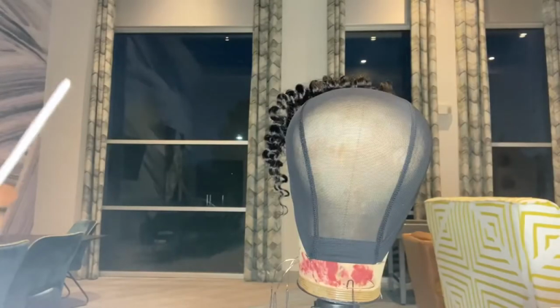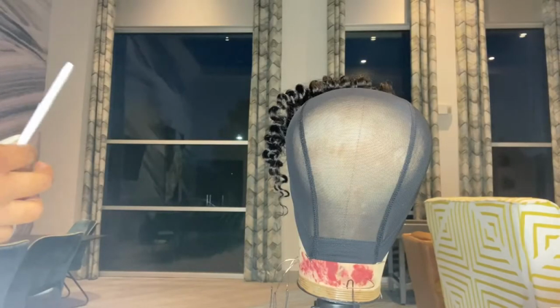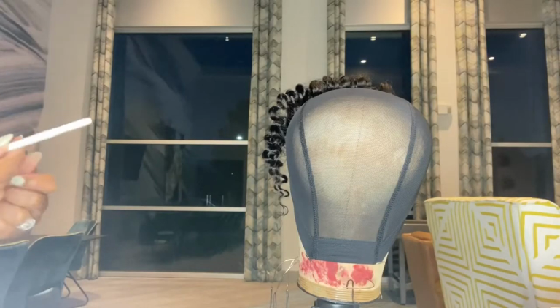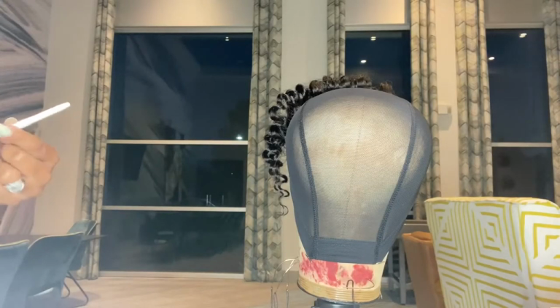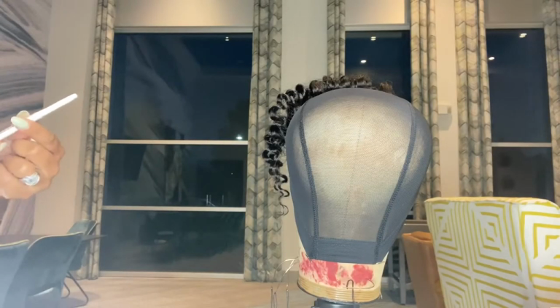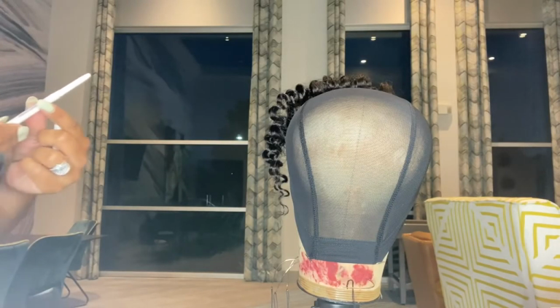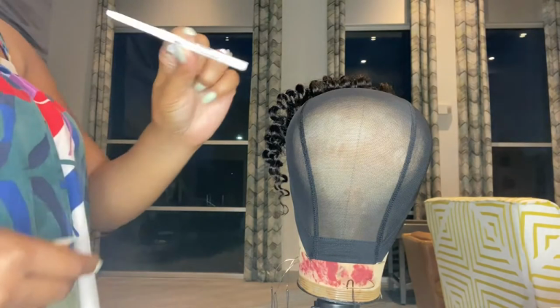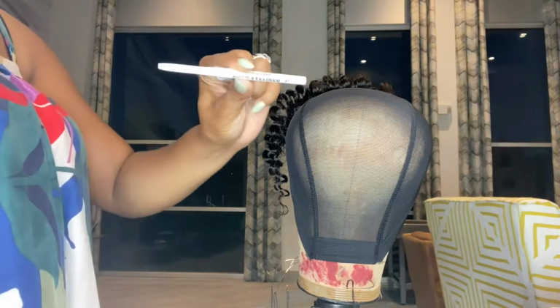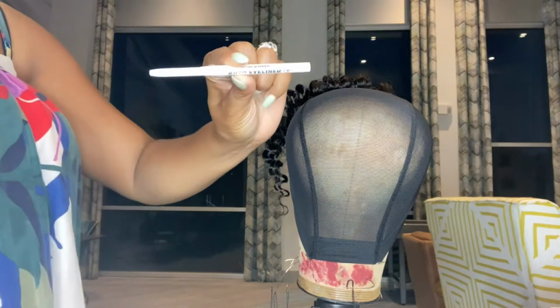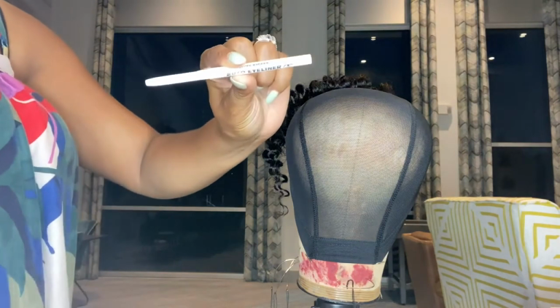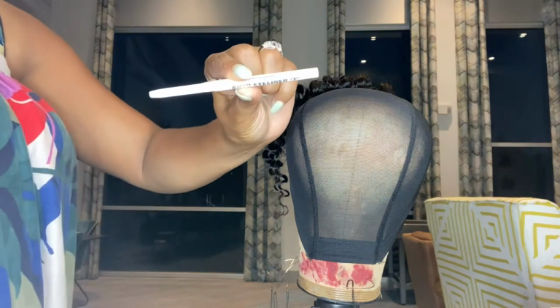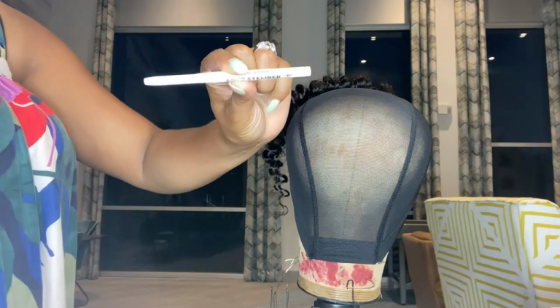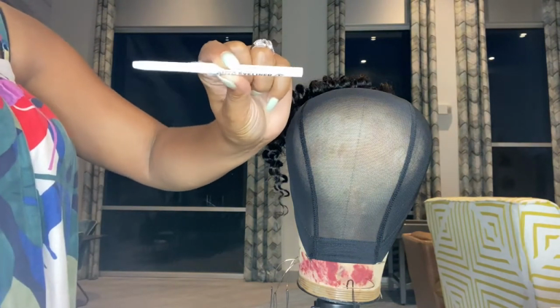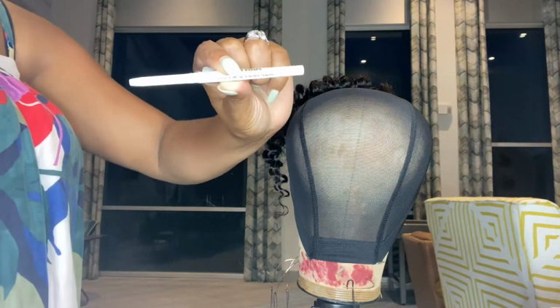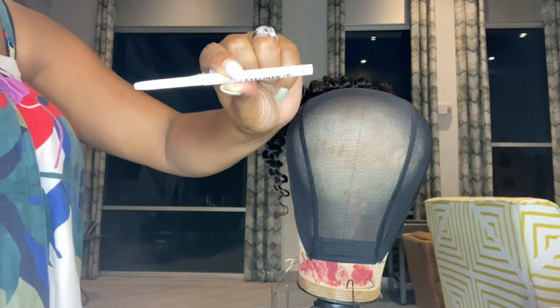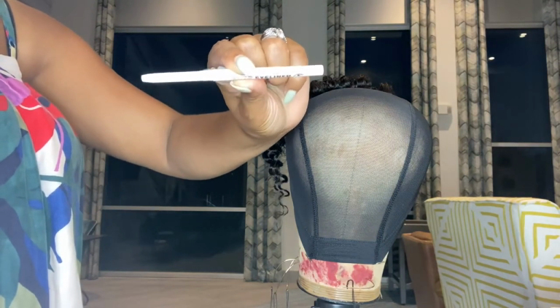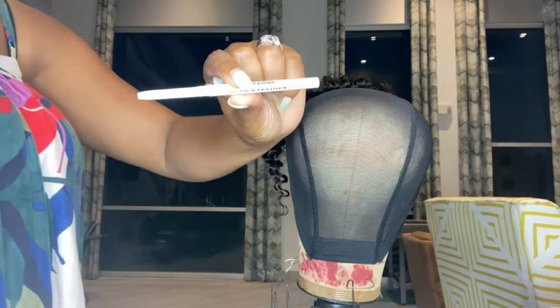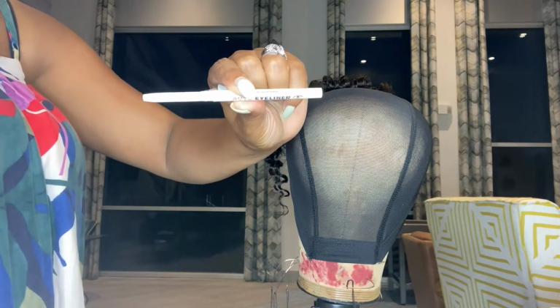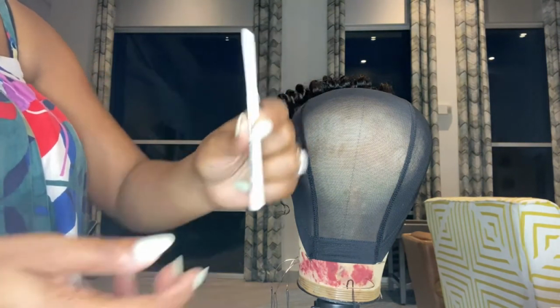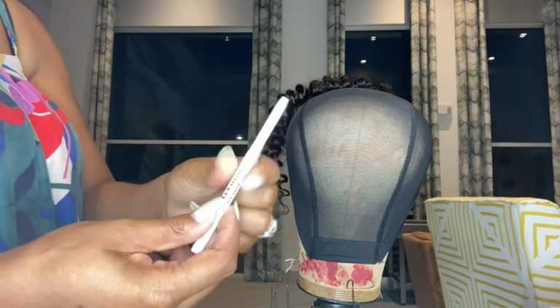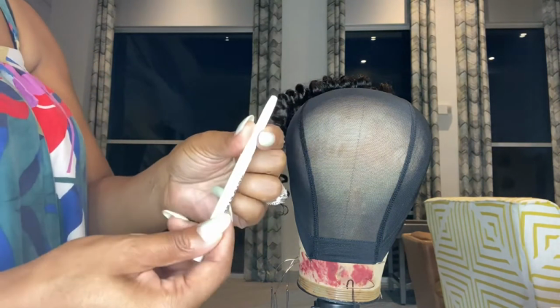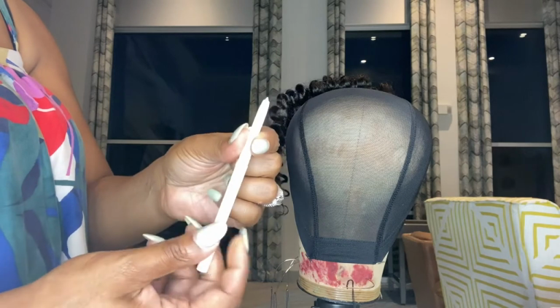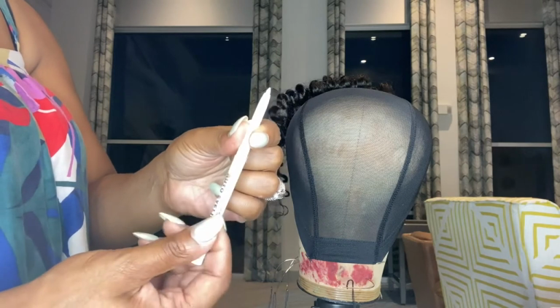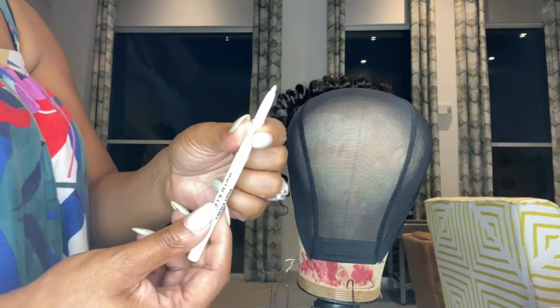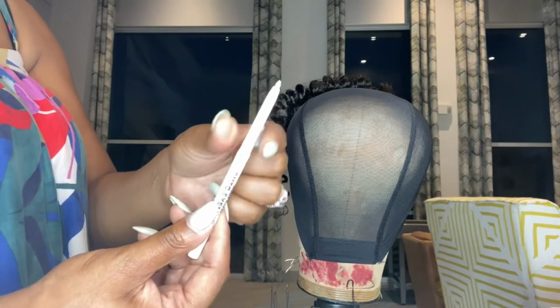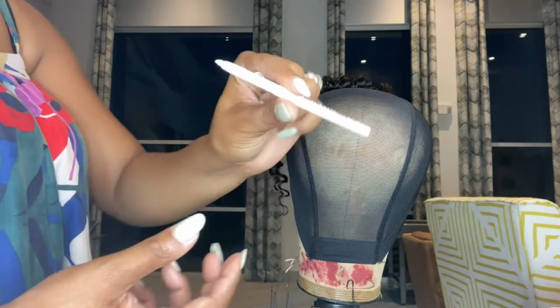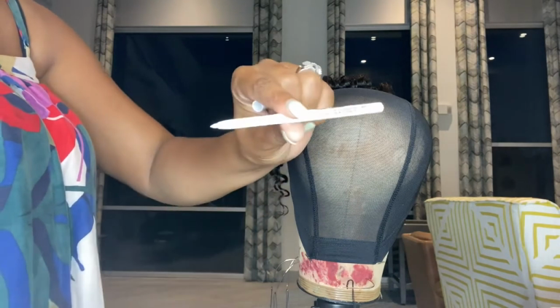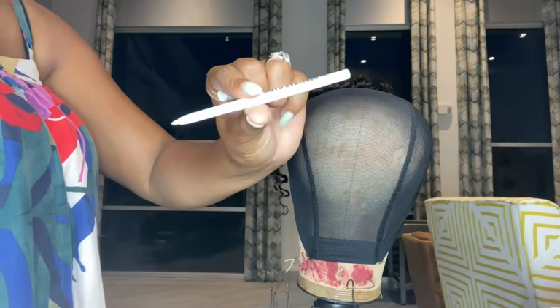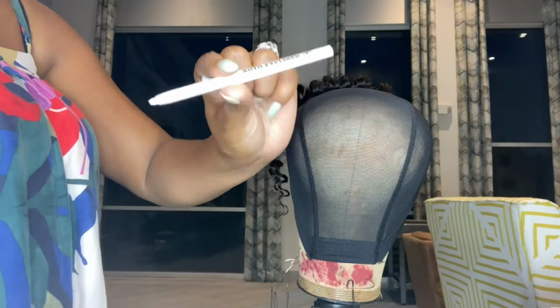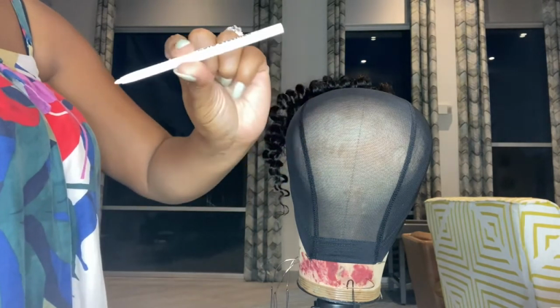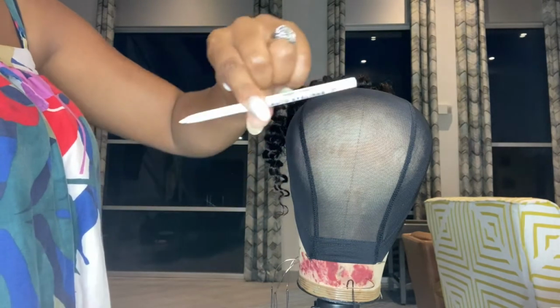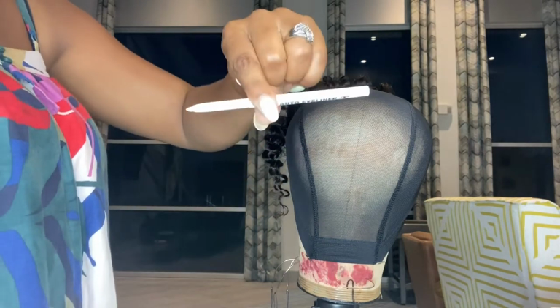You'll definitely need to get one of the white chalk pencils that you can get from the beauty supply store. They're like 99 cents — it's just a white chalk pencil by Ruby Kisses.